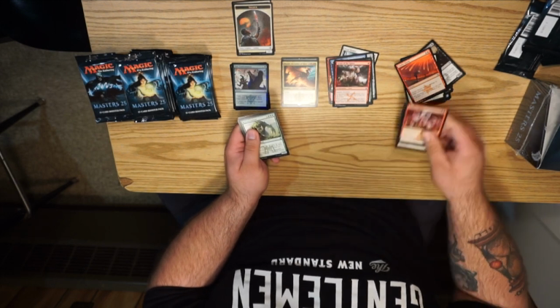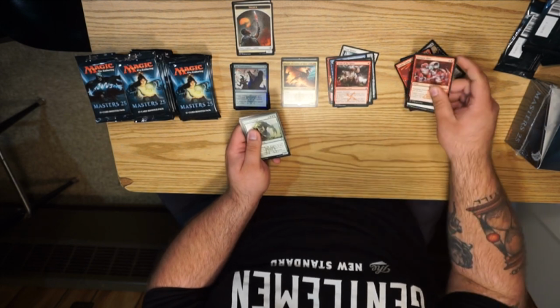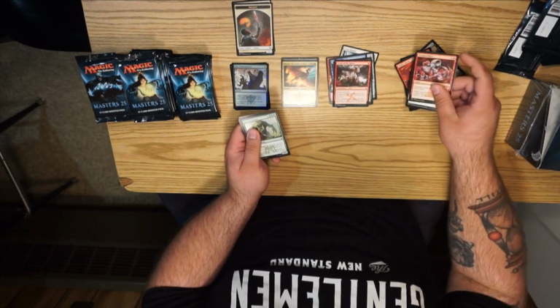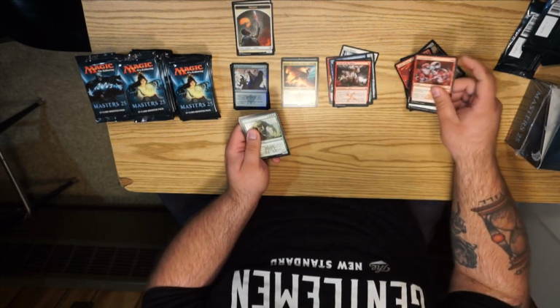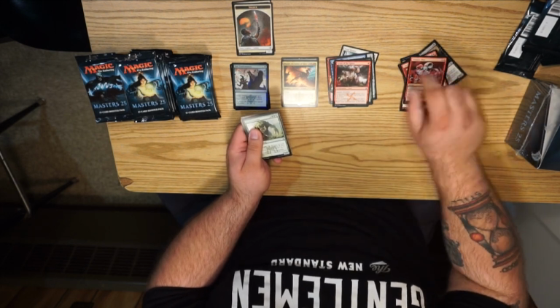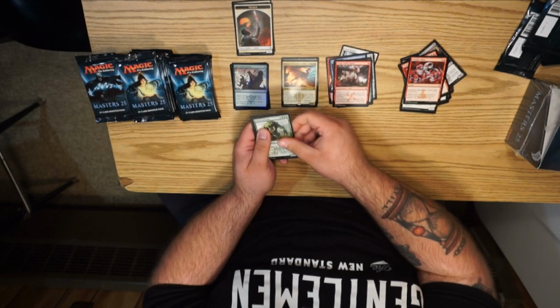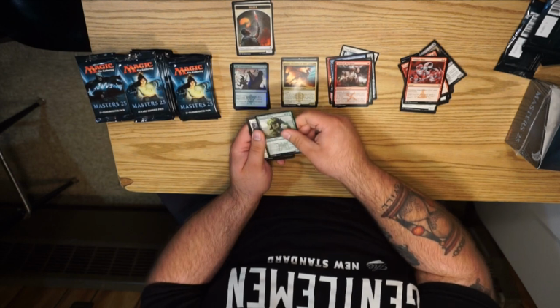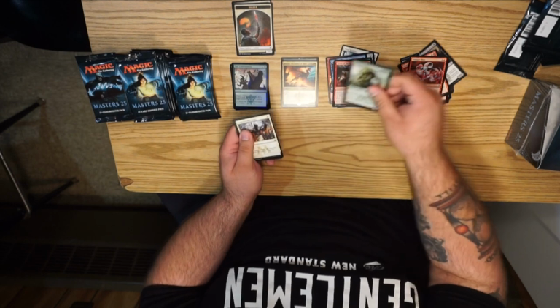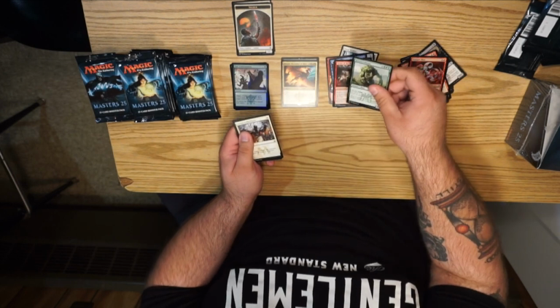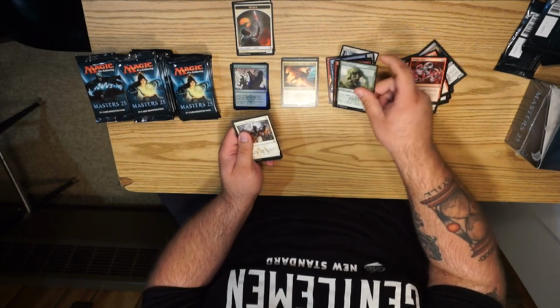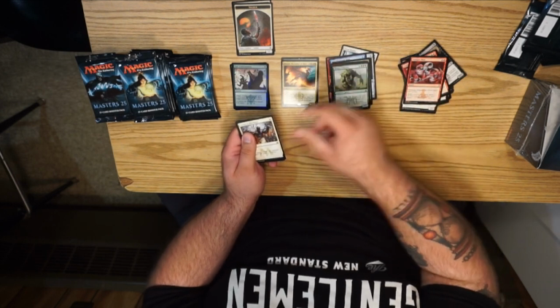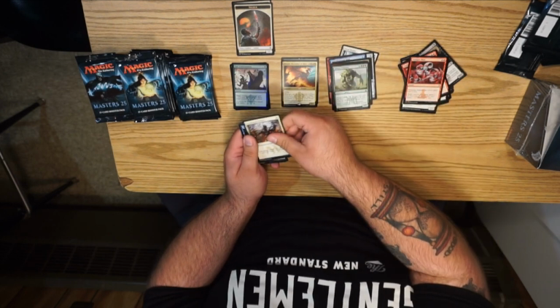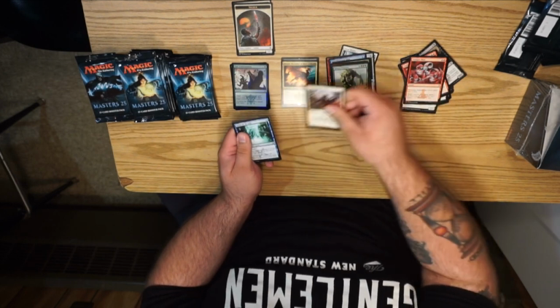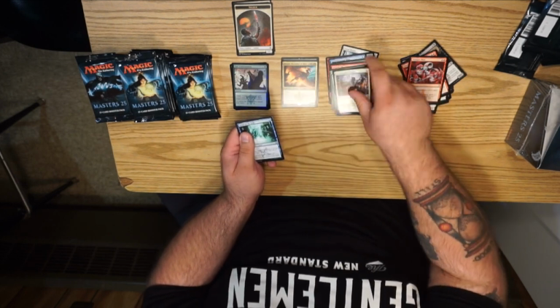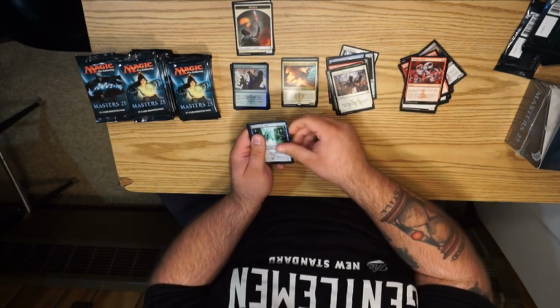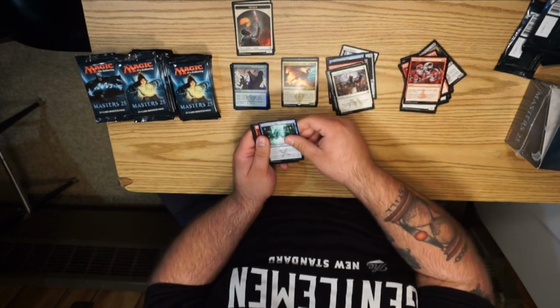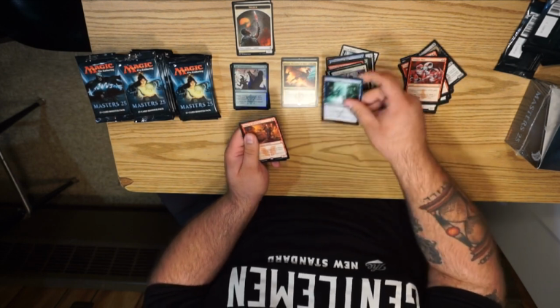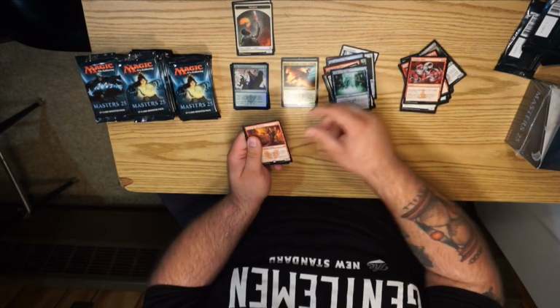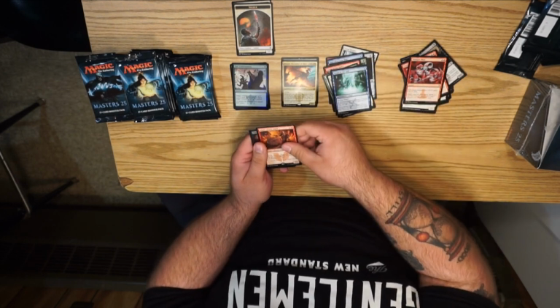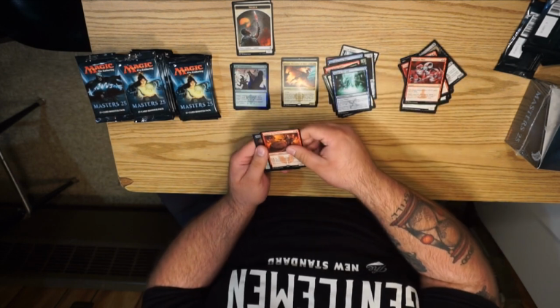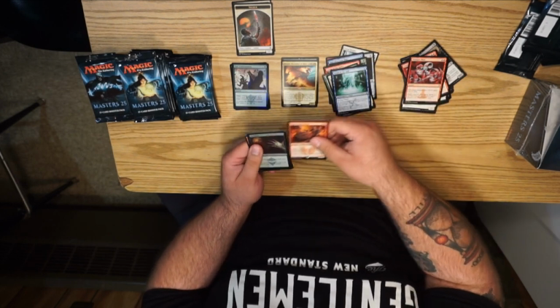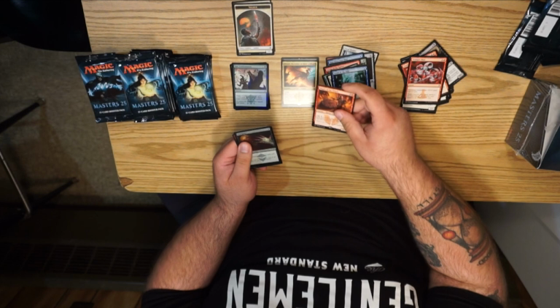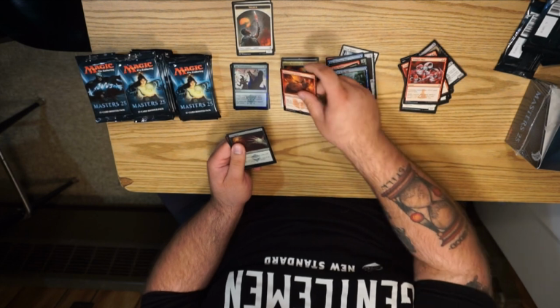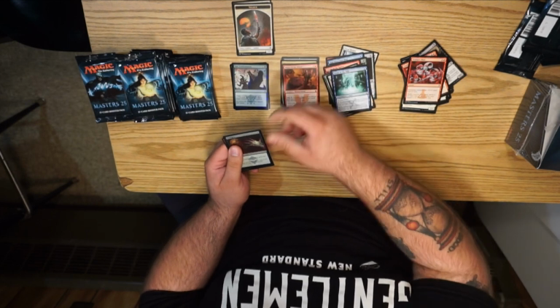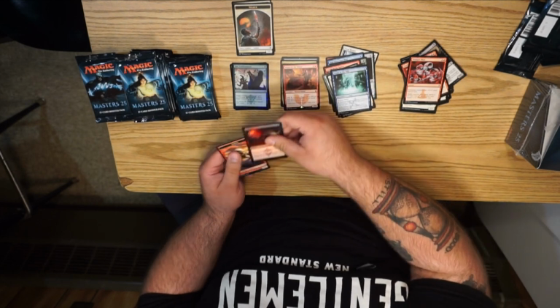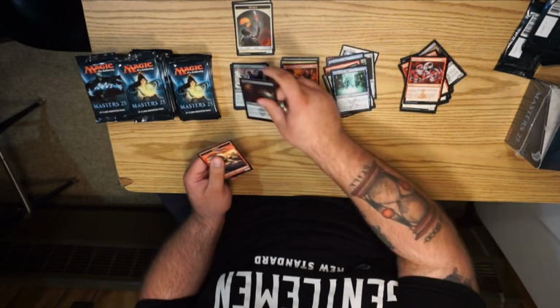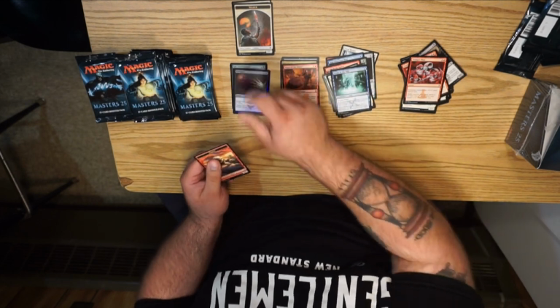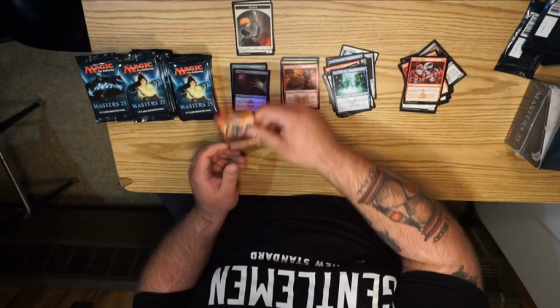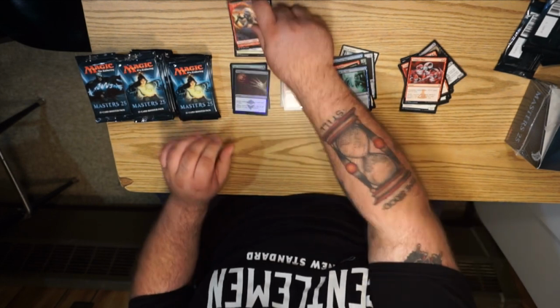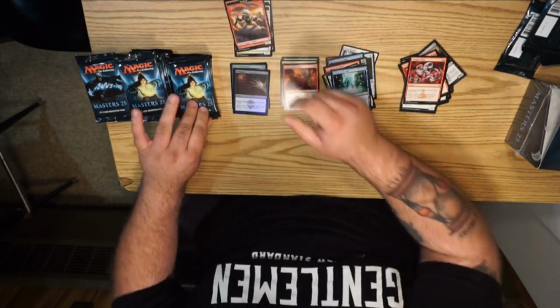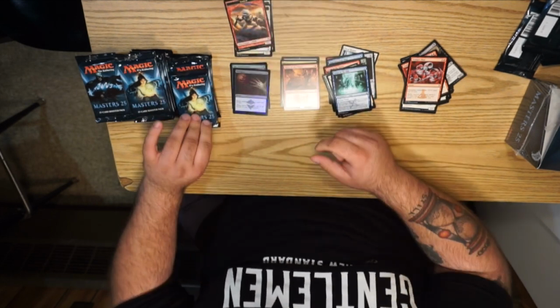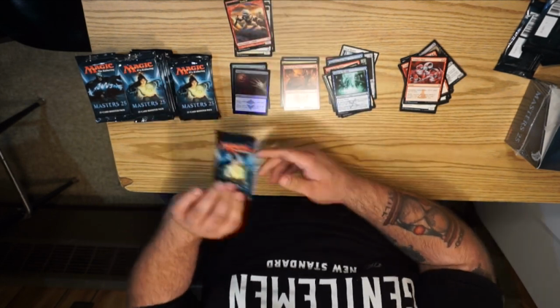Alright, Crows and Colossus, Sword of the Samurai — that's good — Genju, and Magus of the Wheel. We have a foil Disfigure. So far I'm not happy.